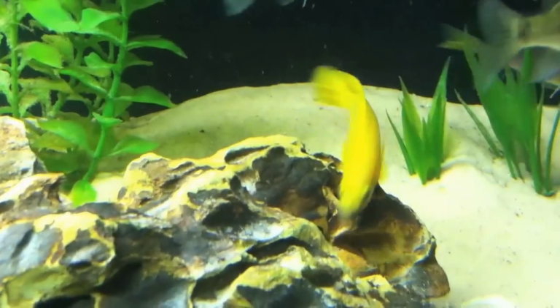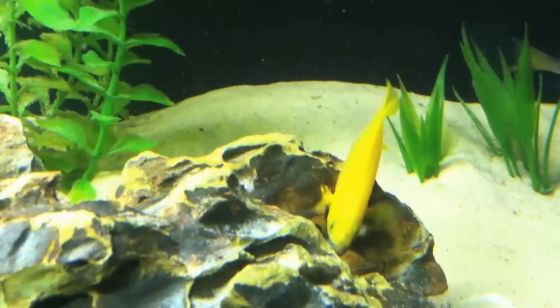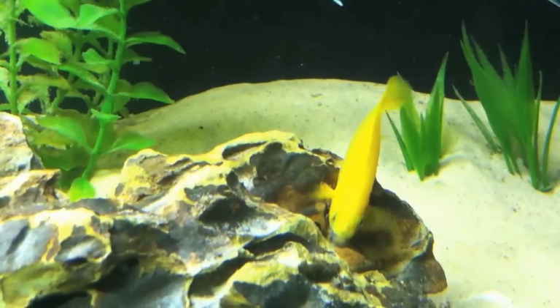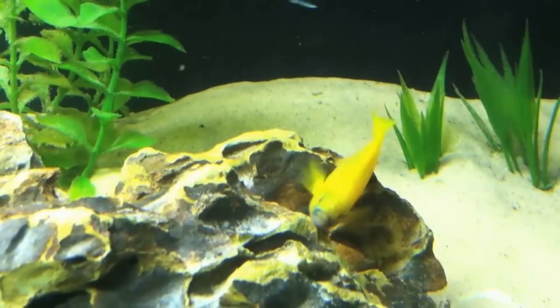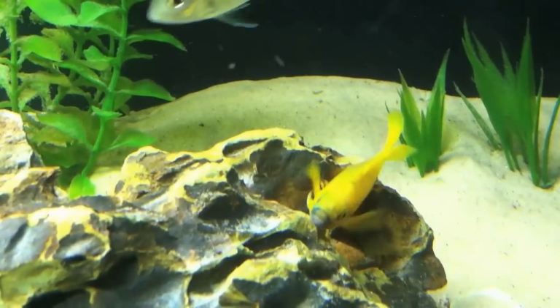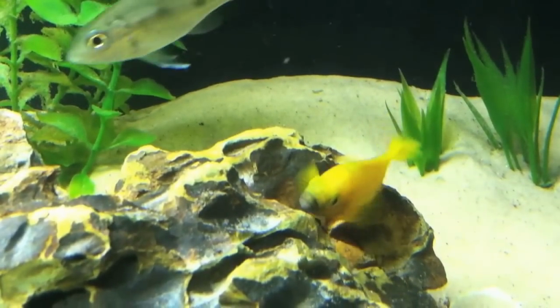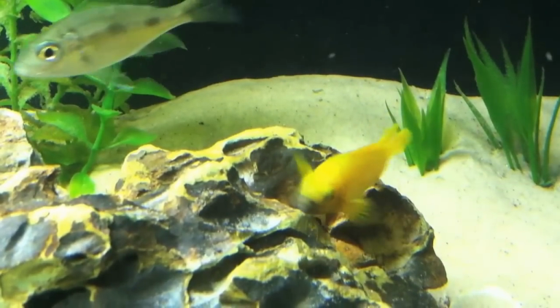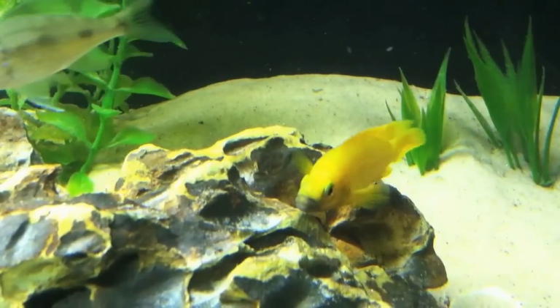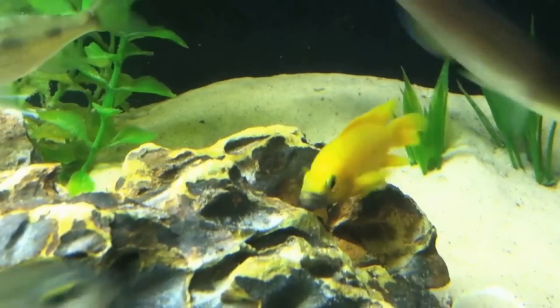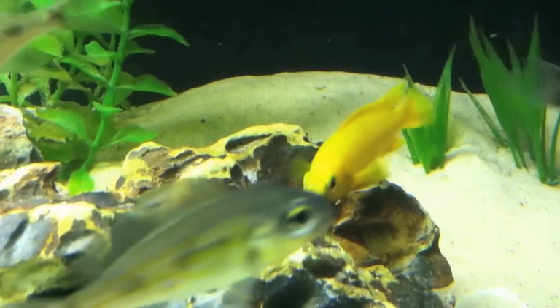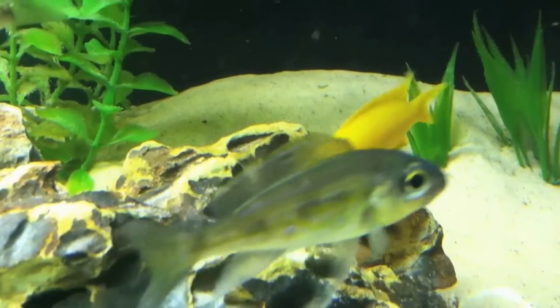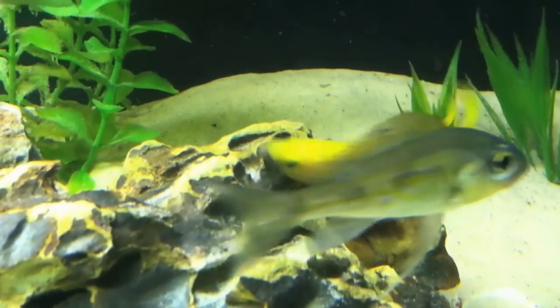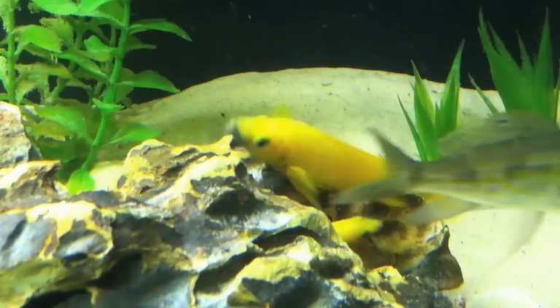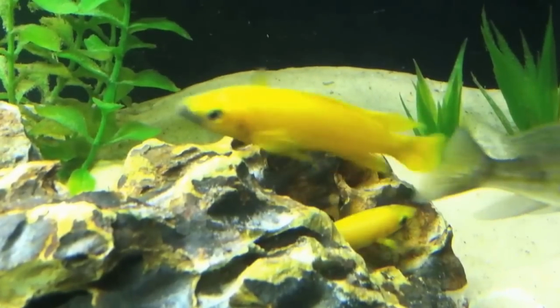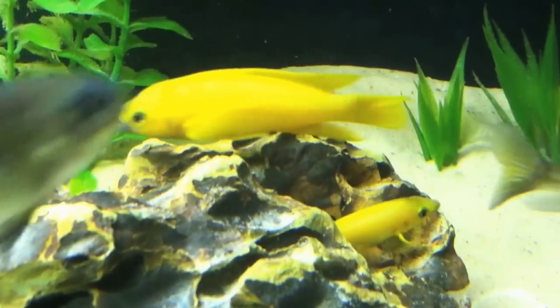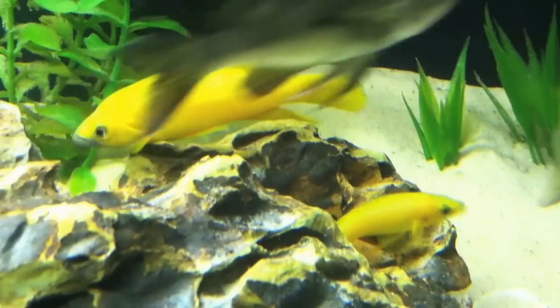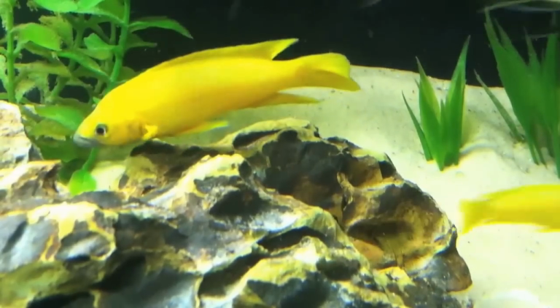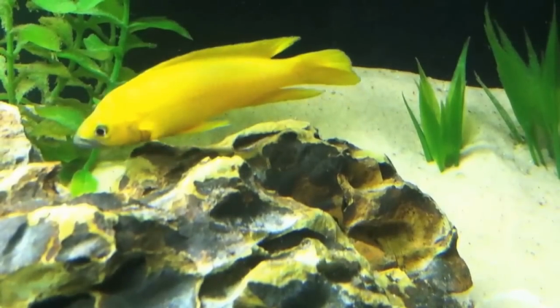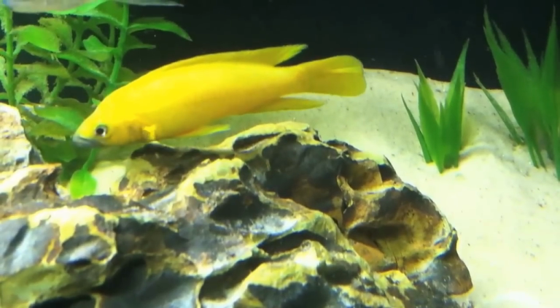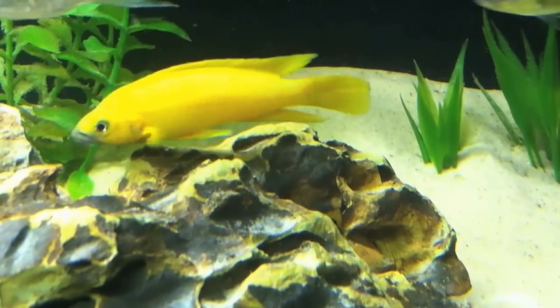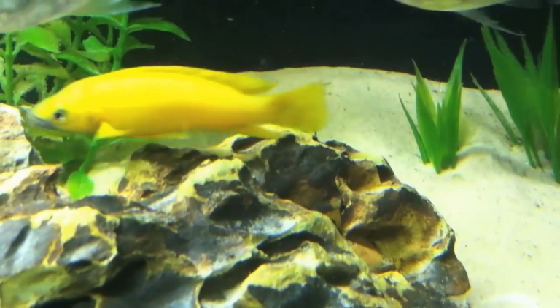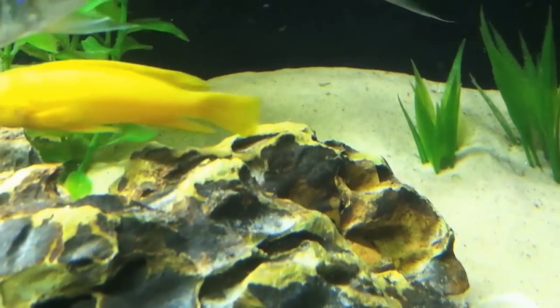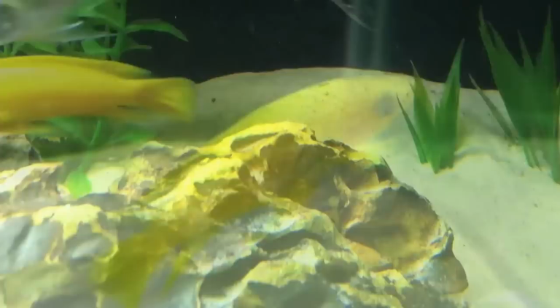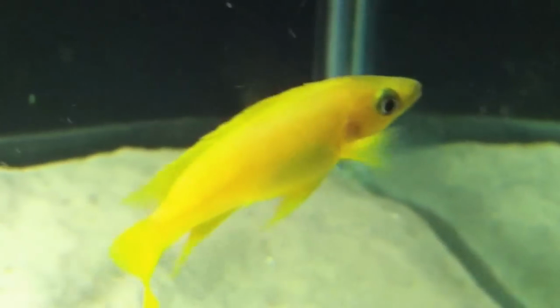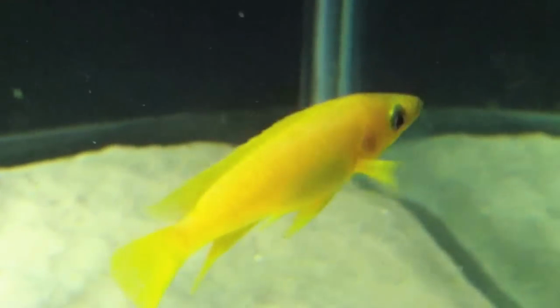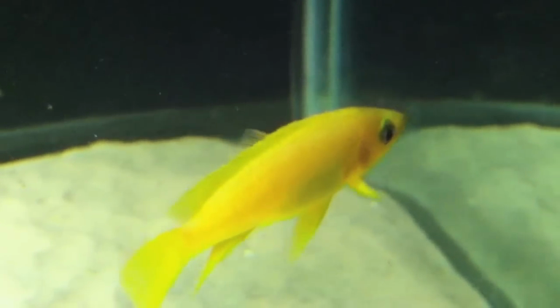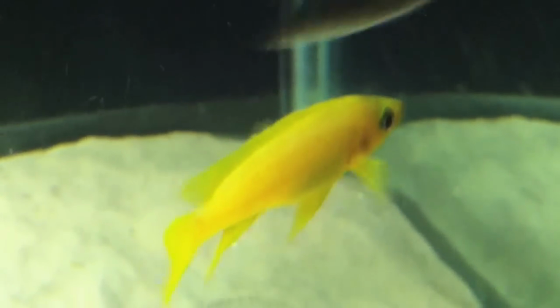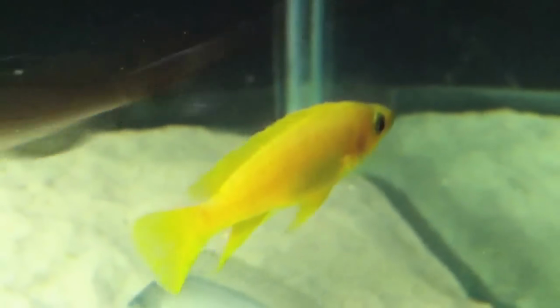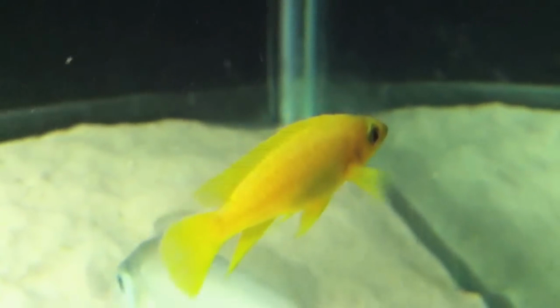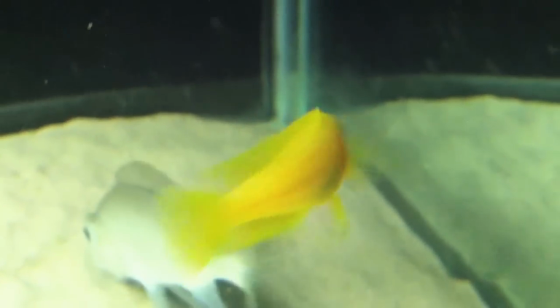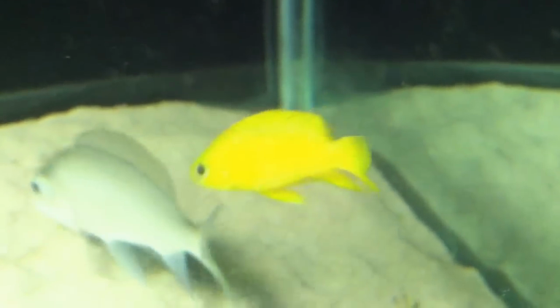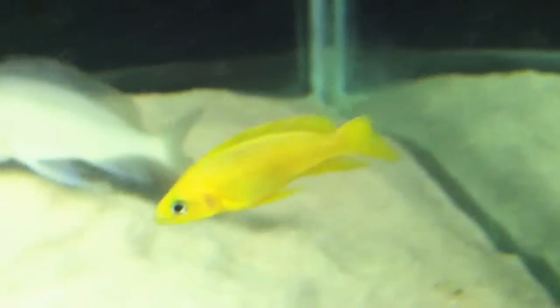Here you can actually see the male specimen fertilizing the eggs that the female has laid in this rock crevice. These colorful fish are compatible with most other Lake Tanganyika cichlids; however, I do discourage keeping them with small shell-dwelling species.